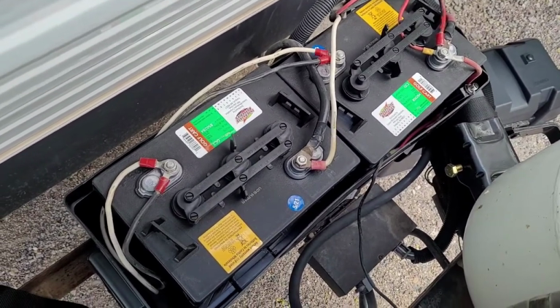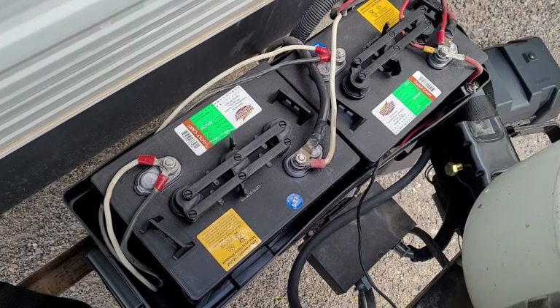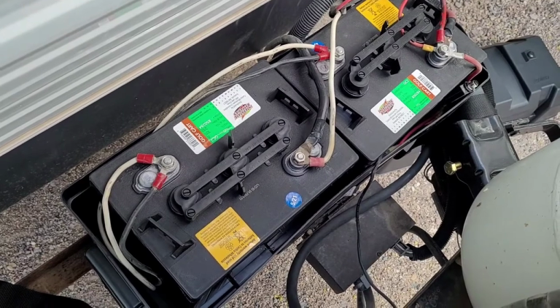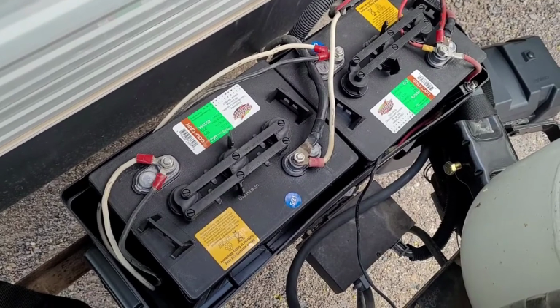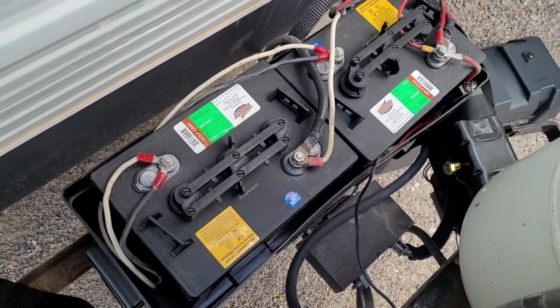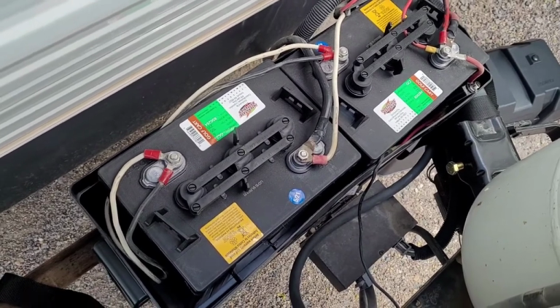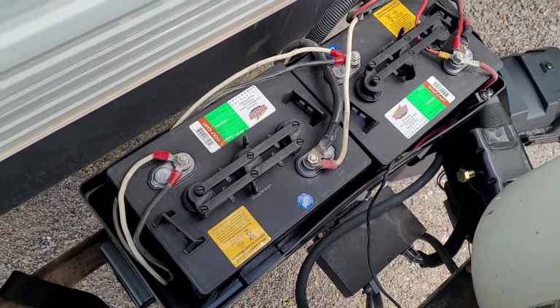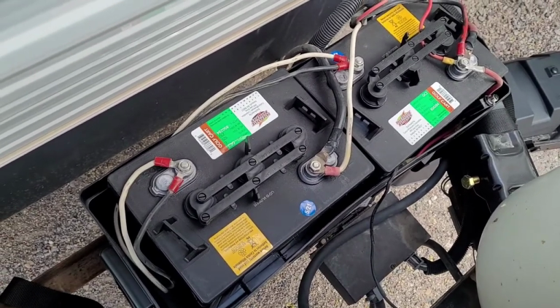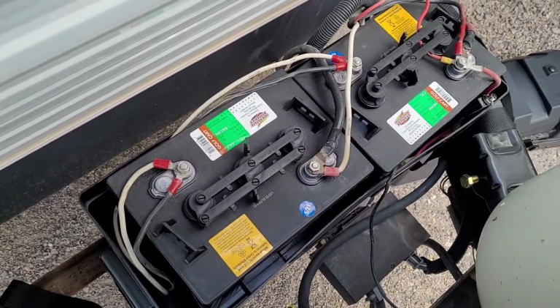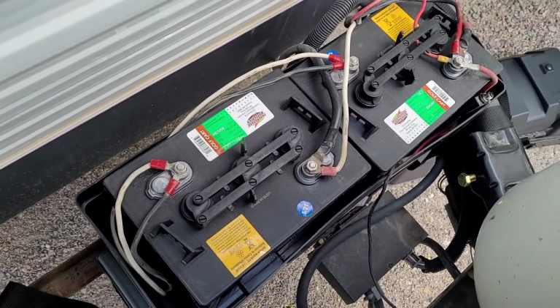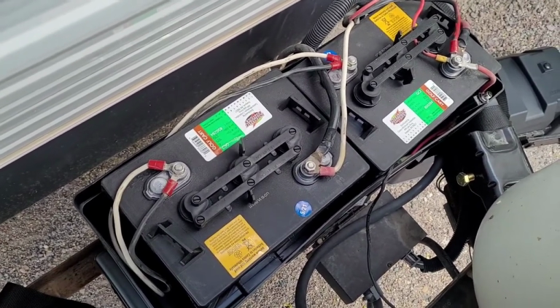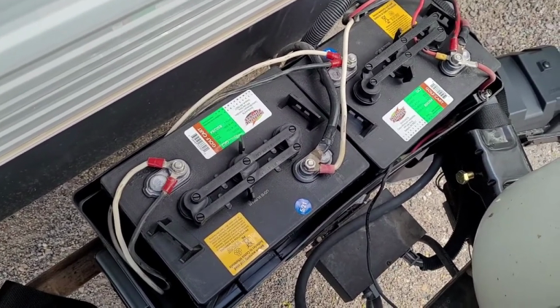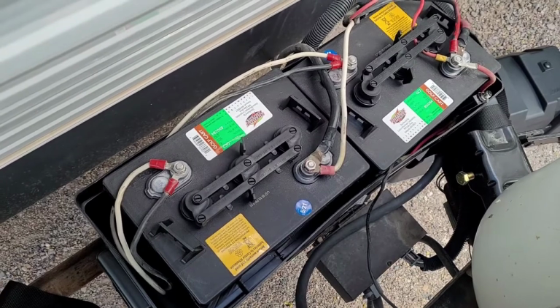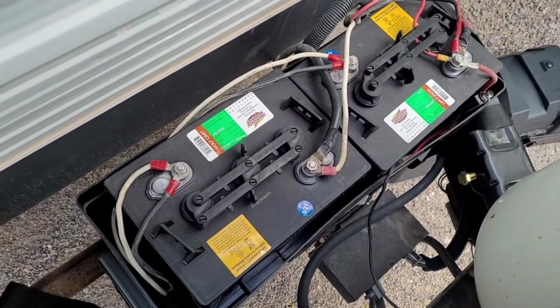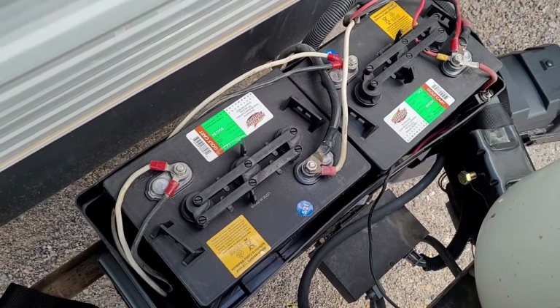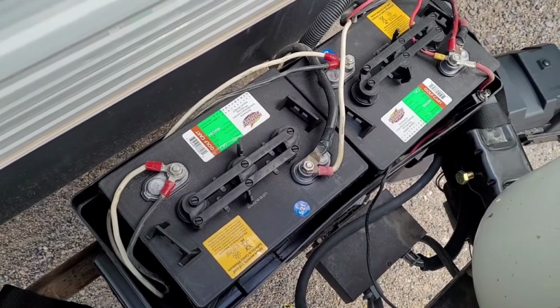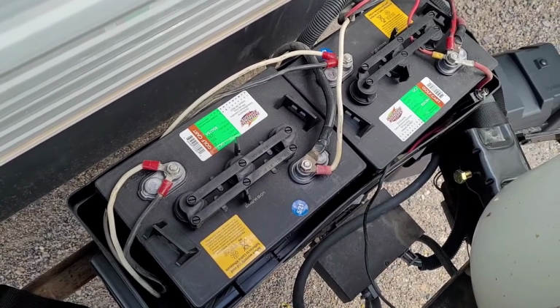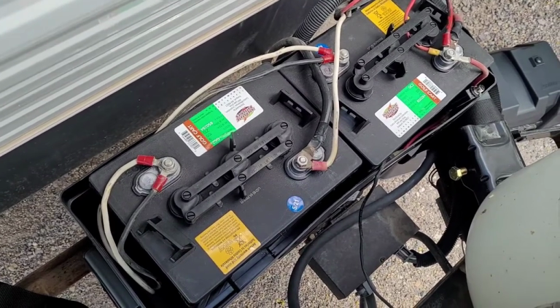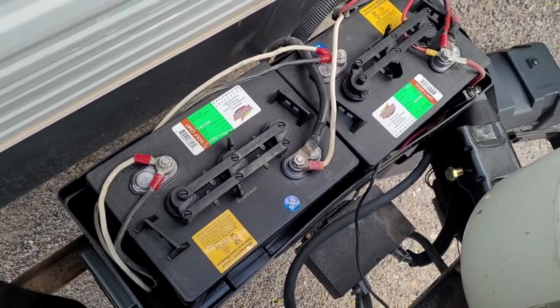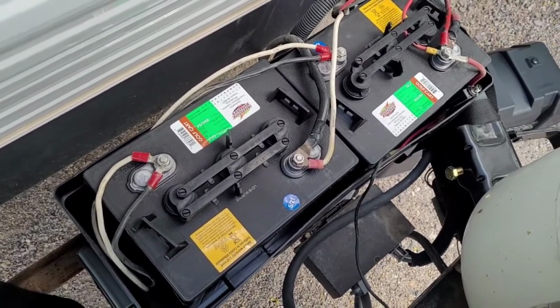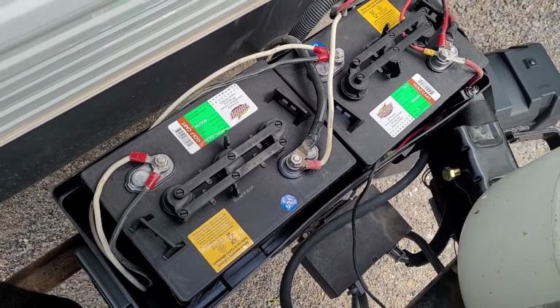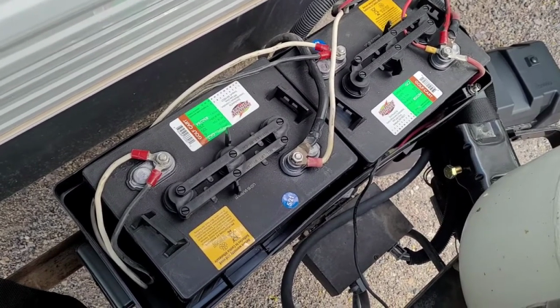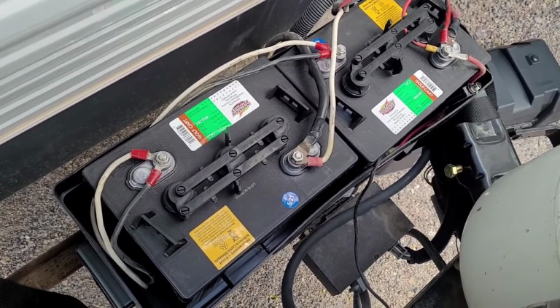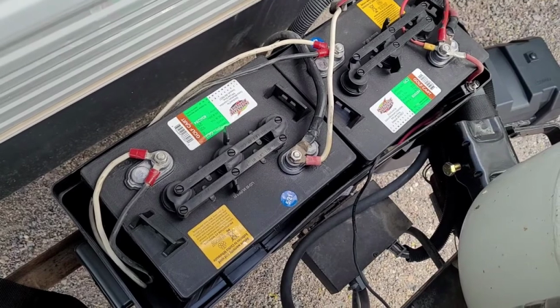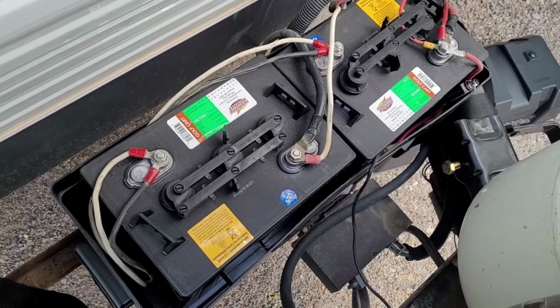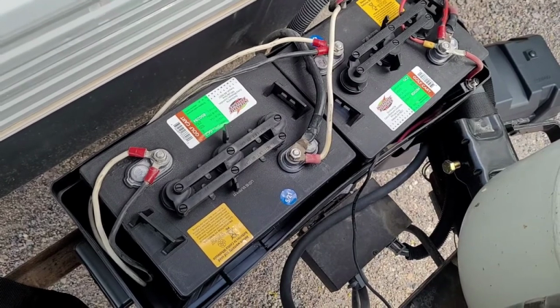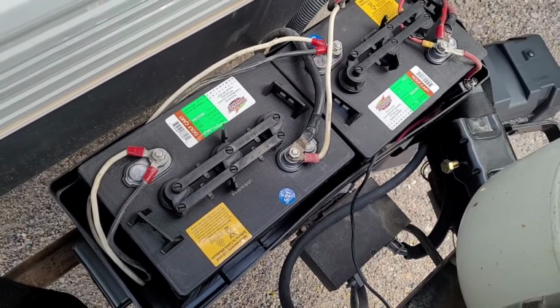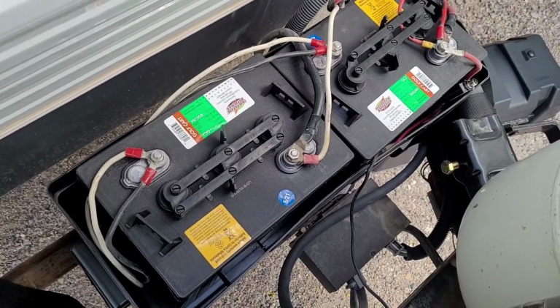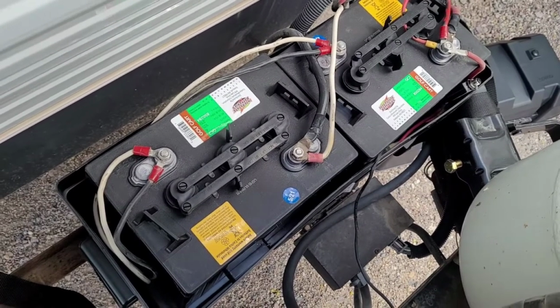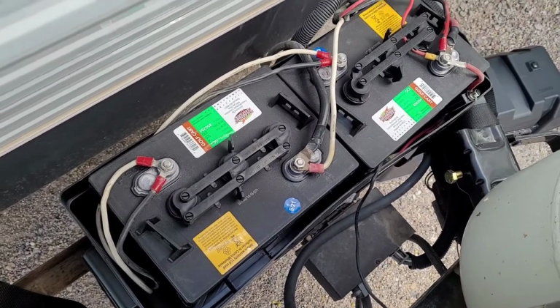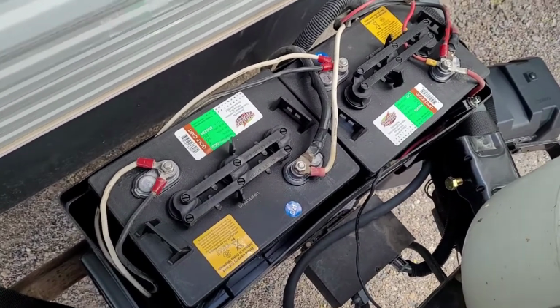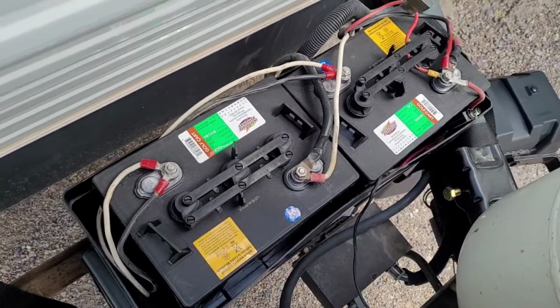I'm excited because my furnace kept draining my batteries — I would run my furnace on a chilly night and wake up in the morning and have to run the generator half the day because my batteries were nearly dead. So I'm excited. This should be no problems.